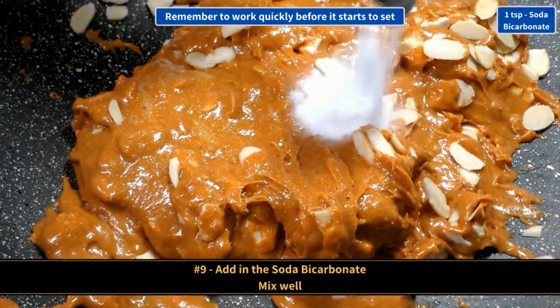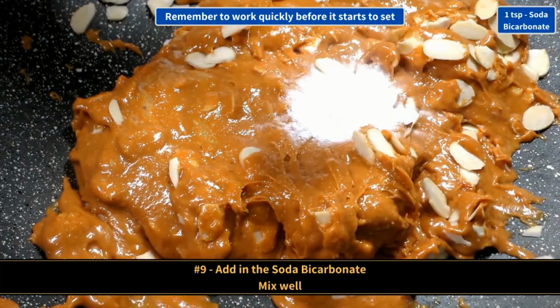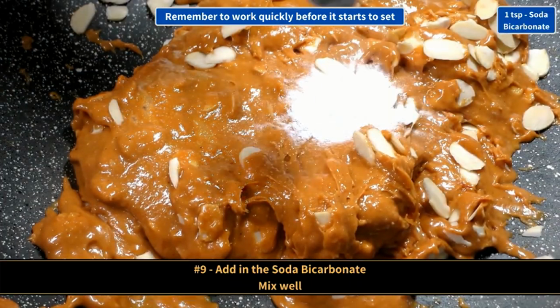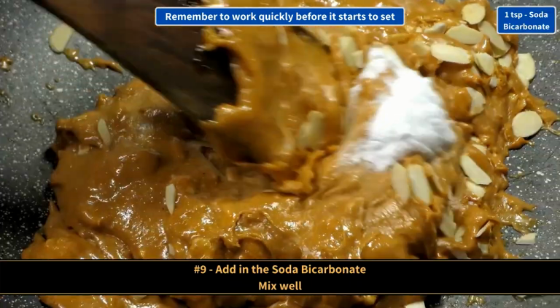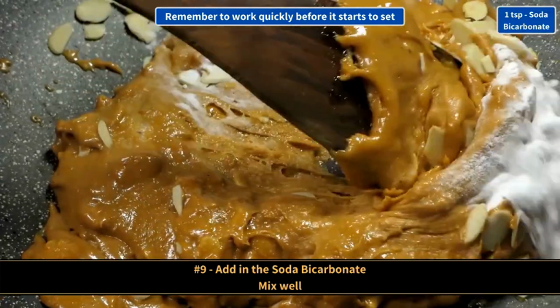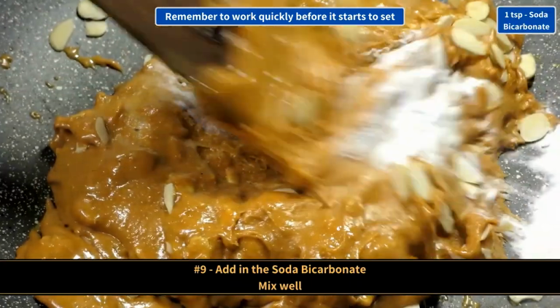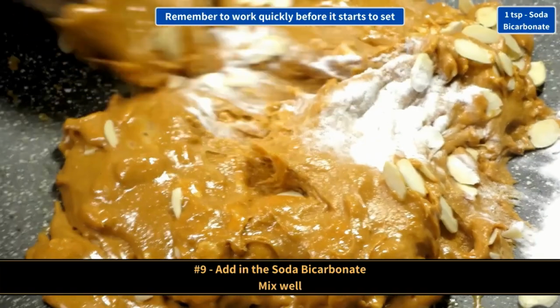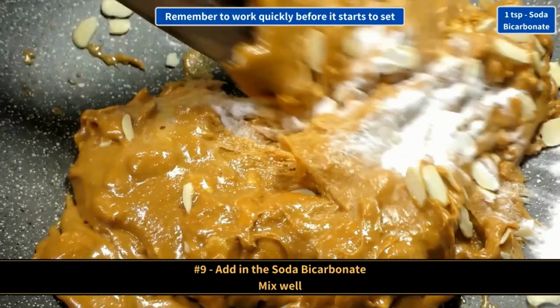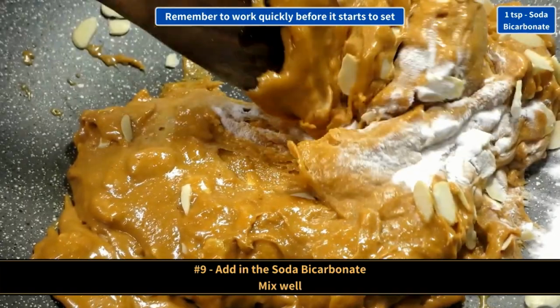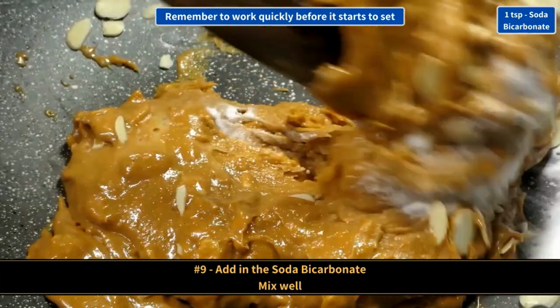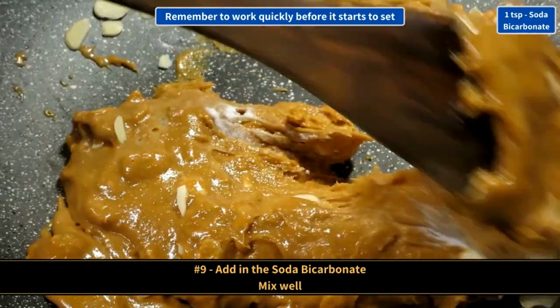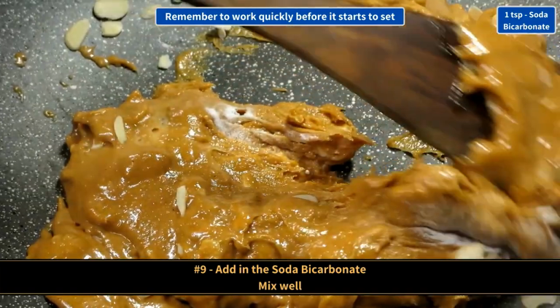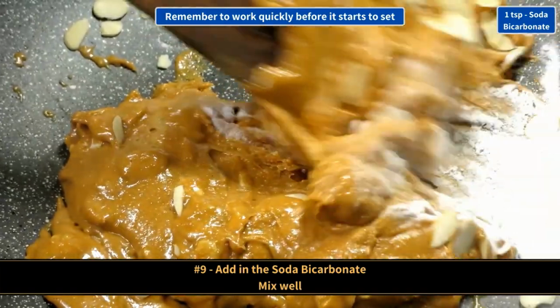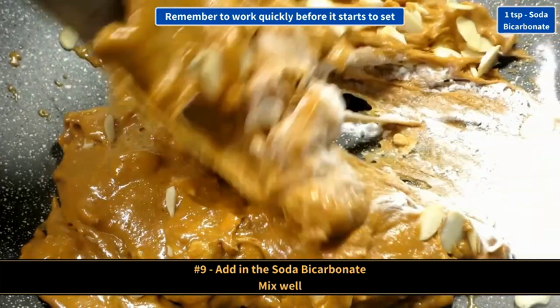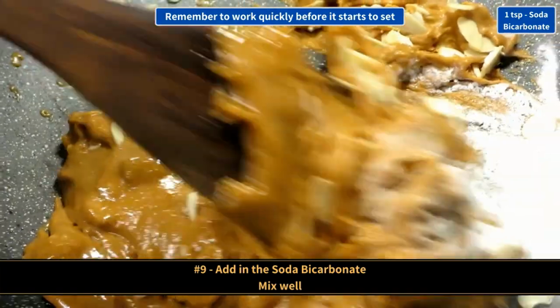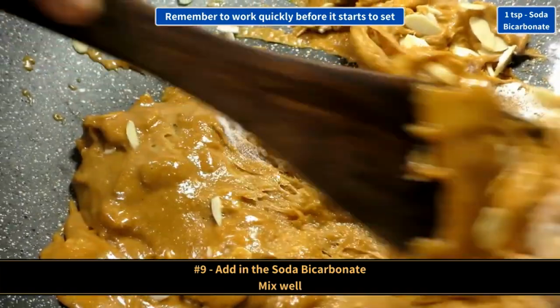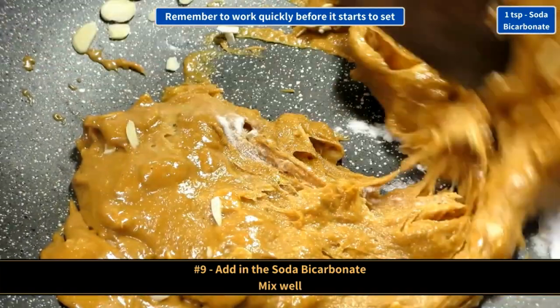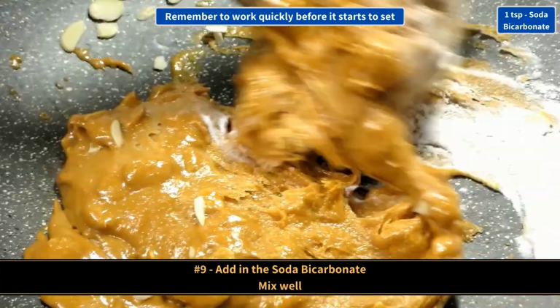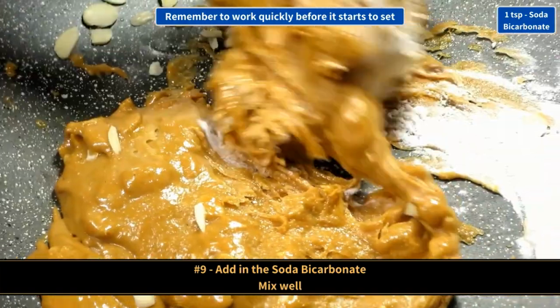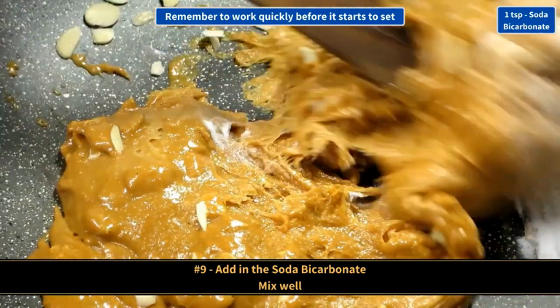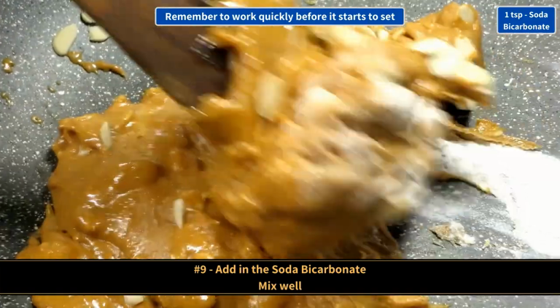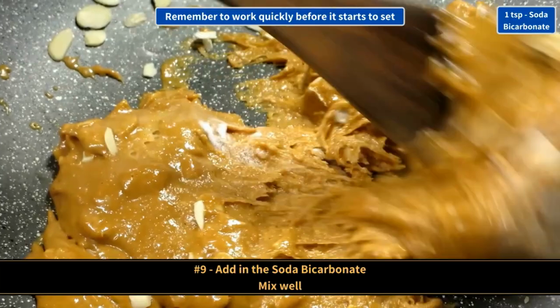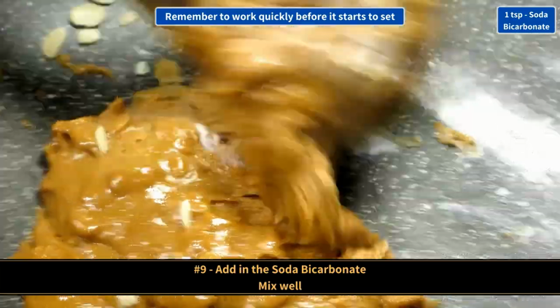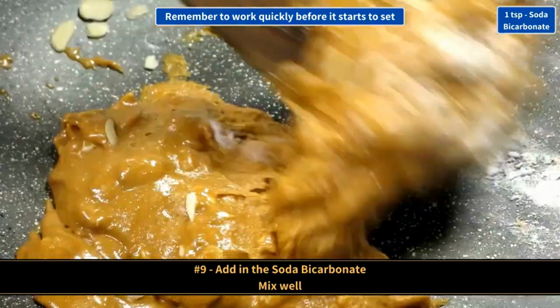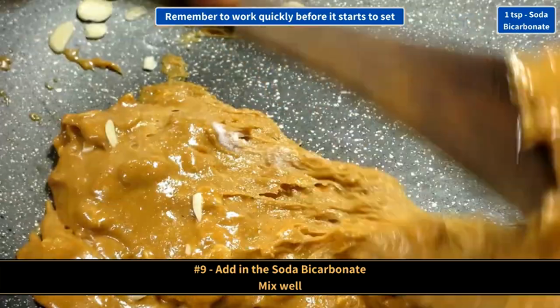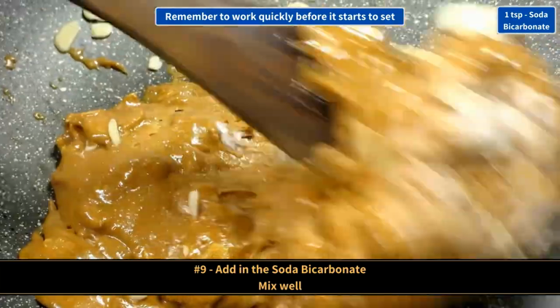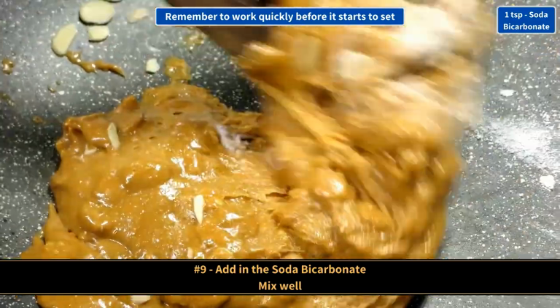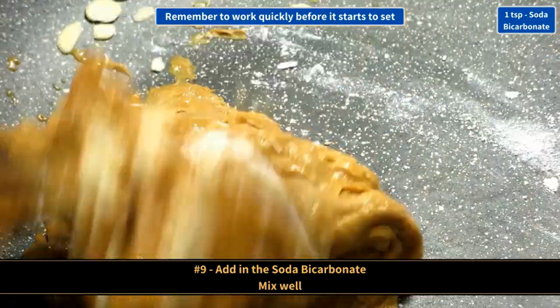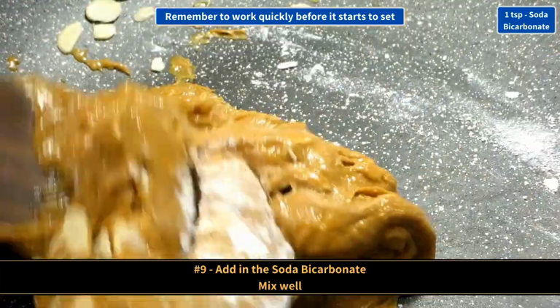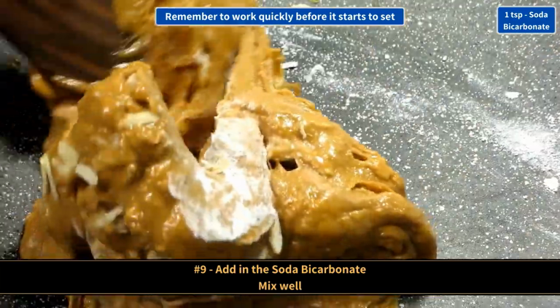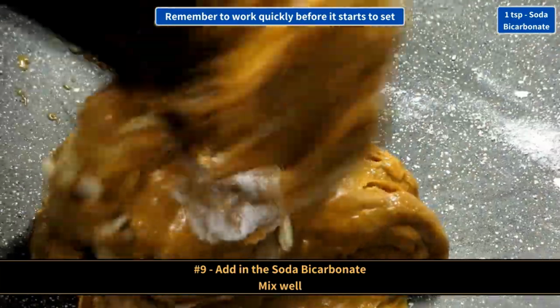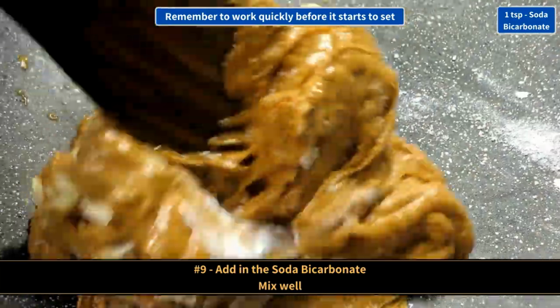Add in the soda bicarbonate and mix well.